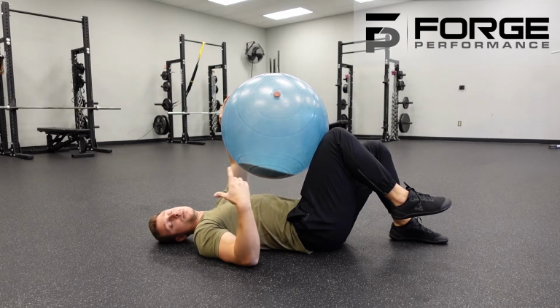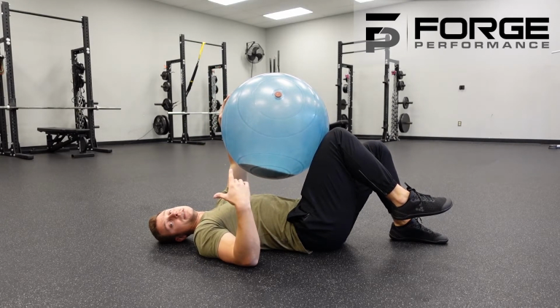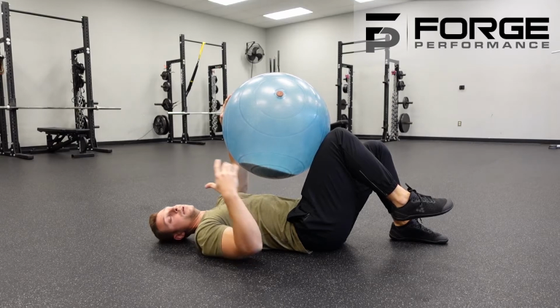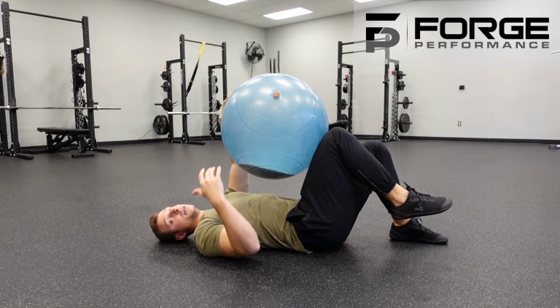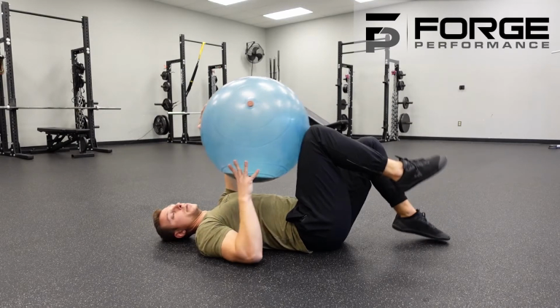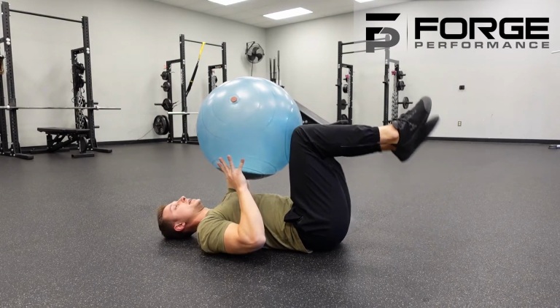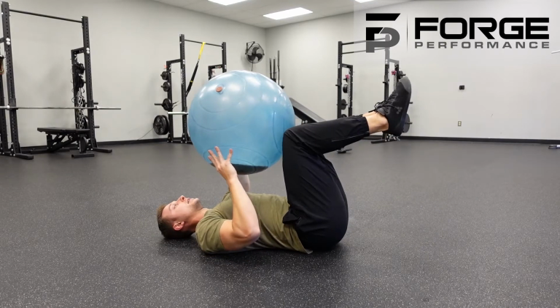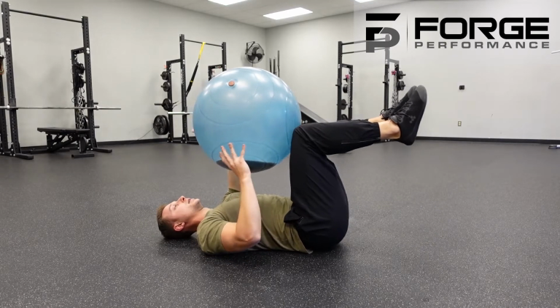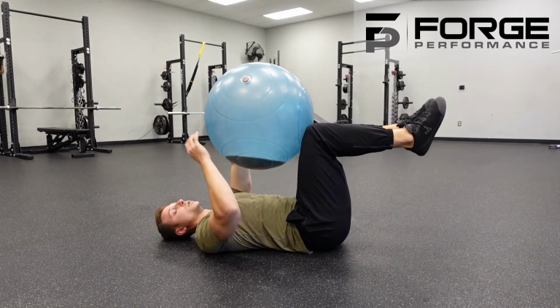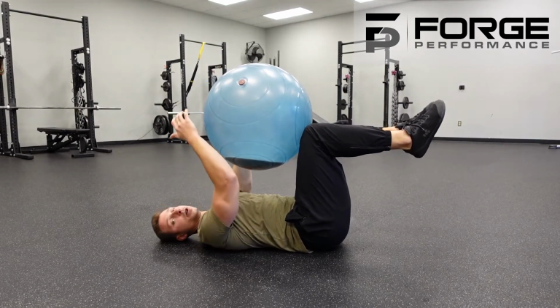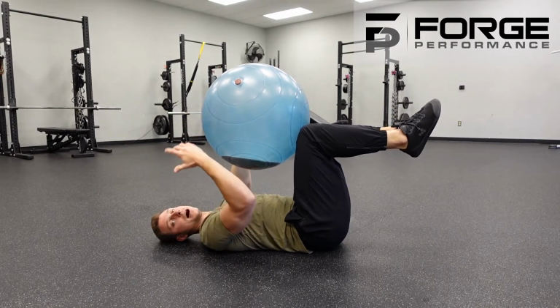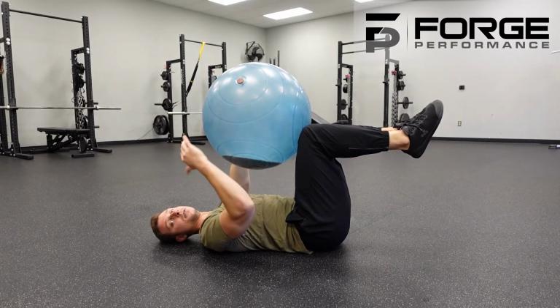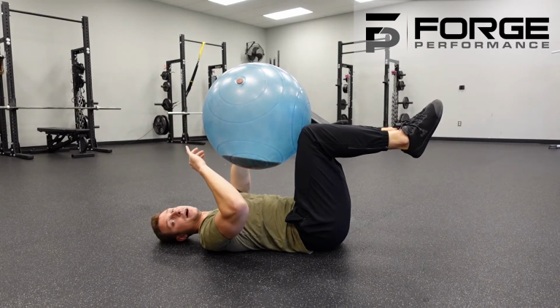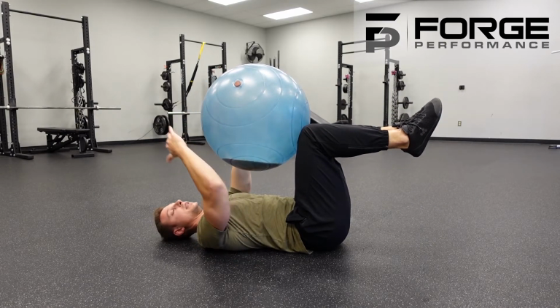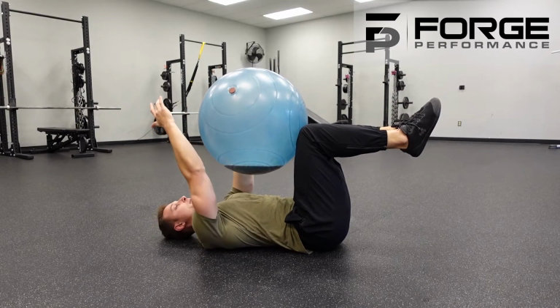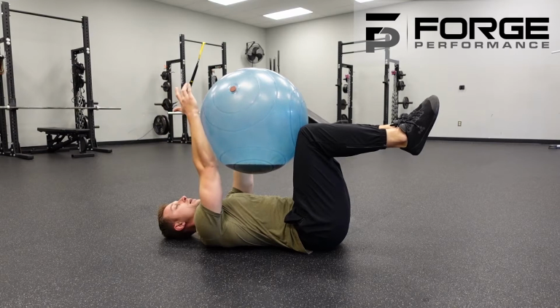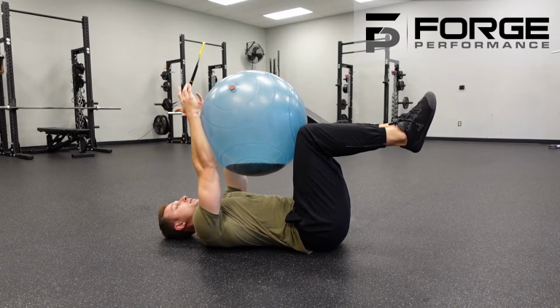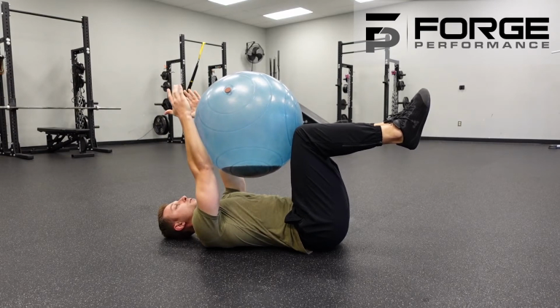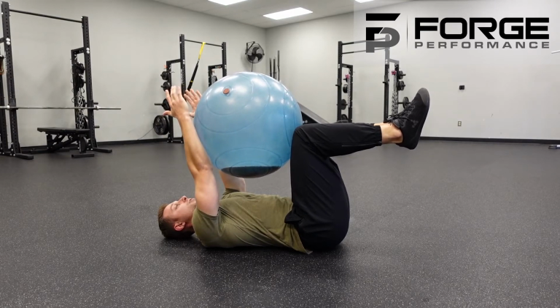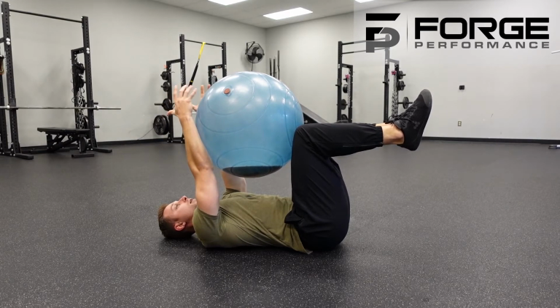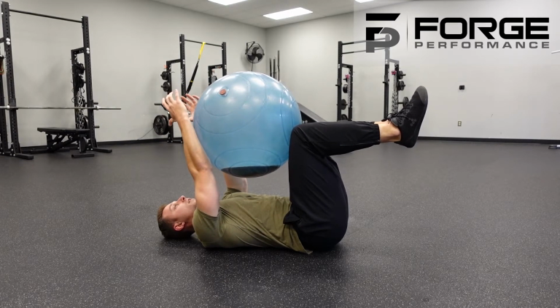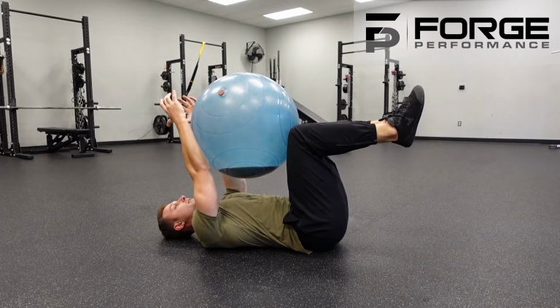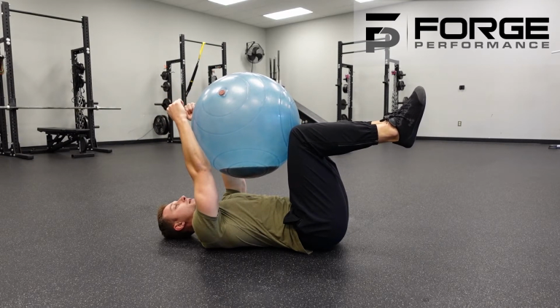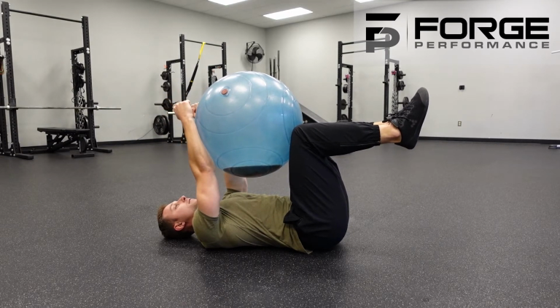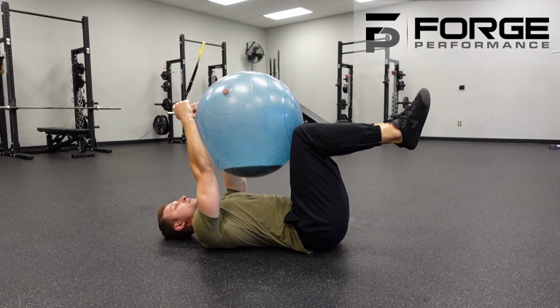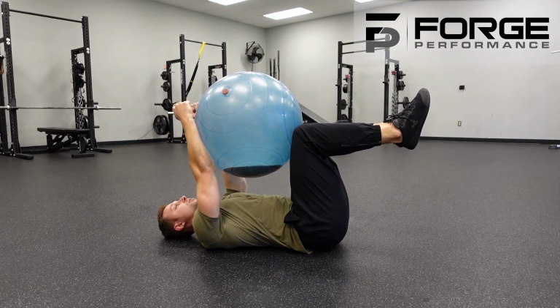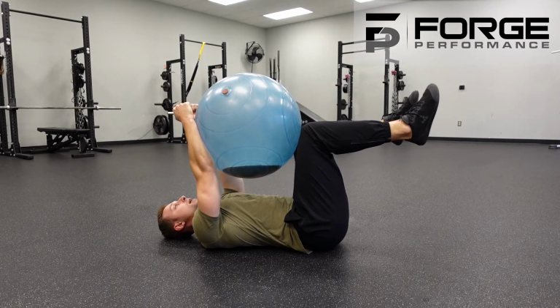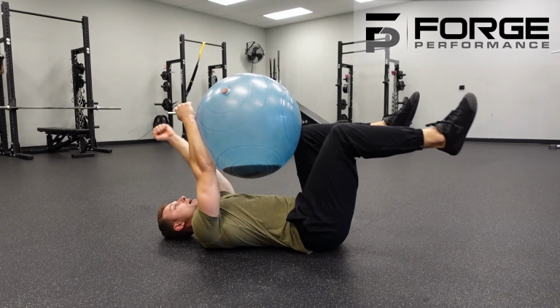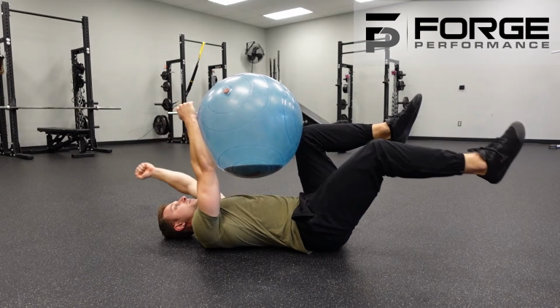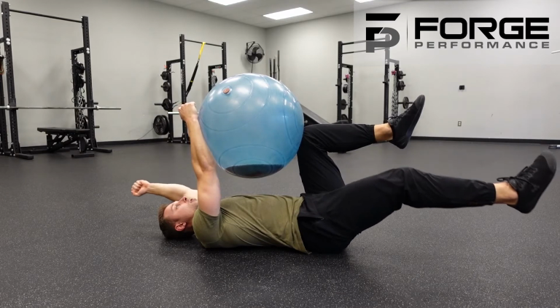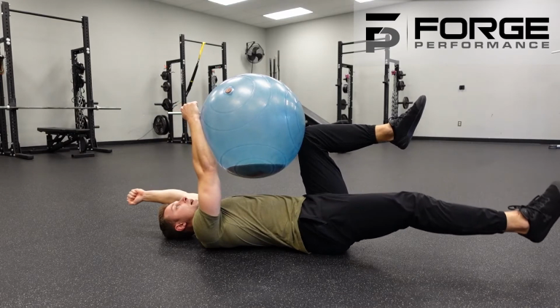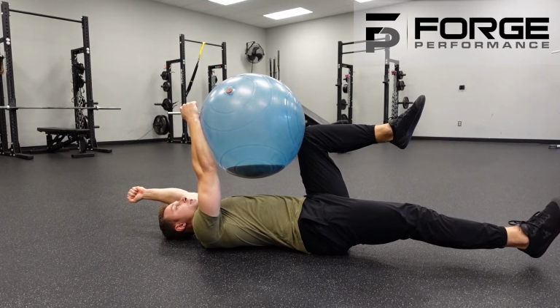Now if you've mastered the legs, you can progress to the arms and legs, with which we're going to go opposite arm and opposite leg. Set your position, create that tuck, find some tension, and then do the opposite arm and leg reach.